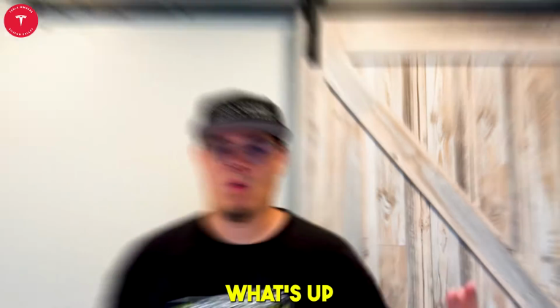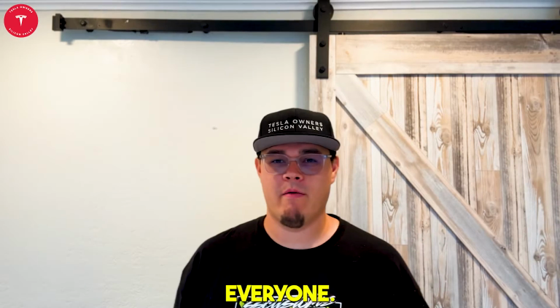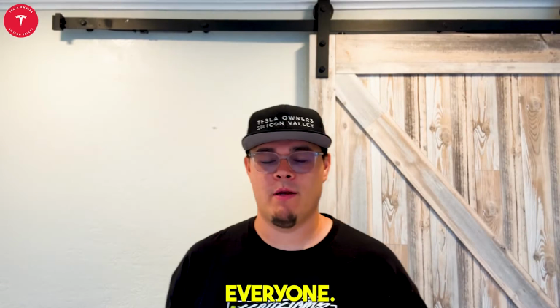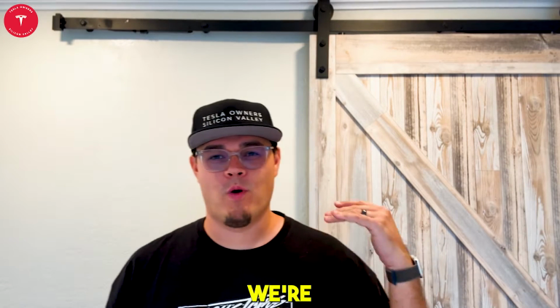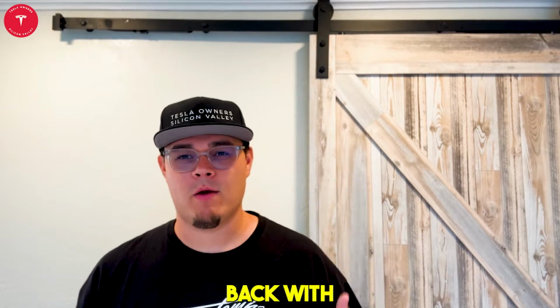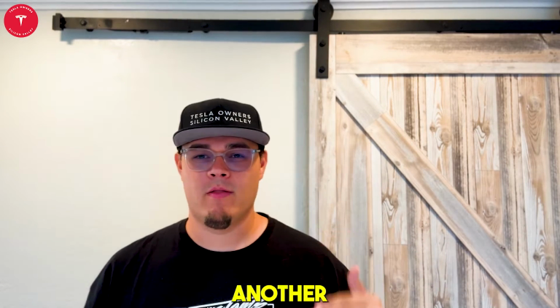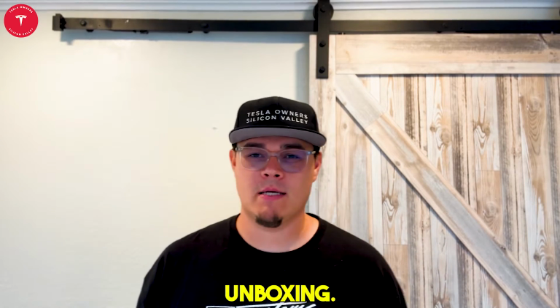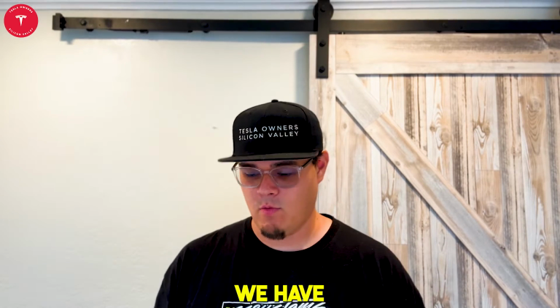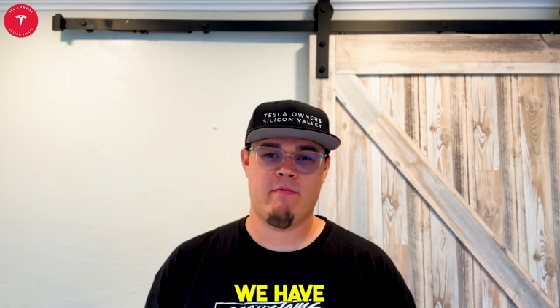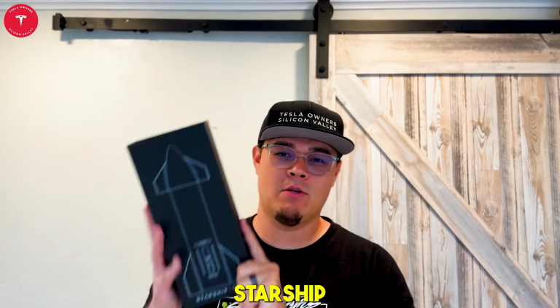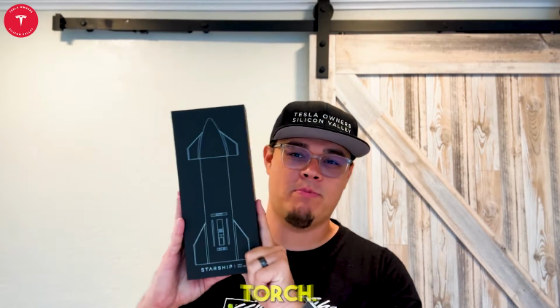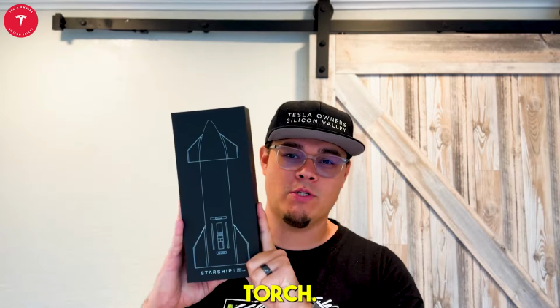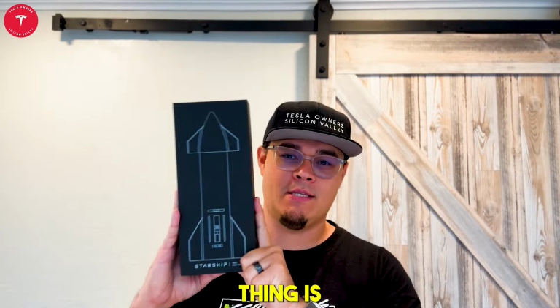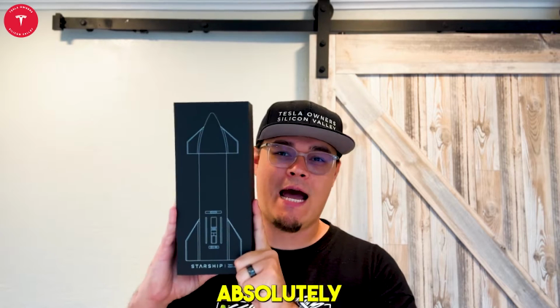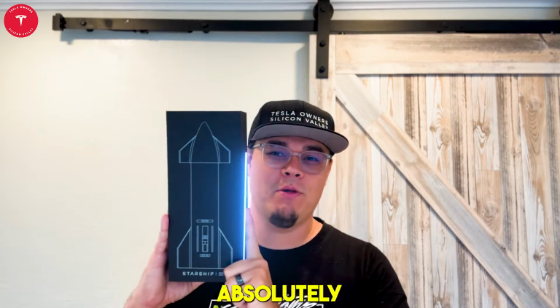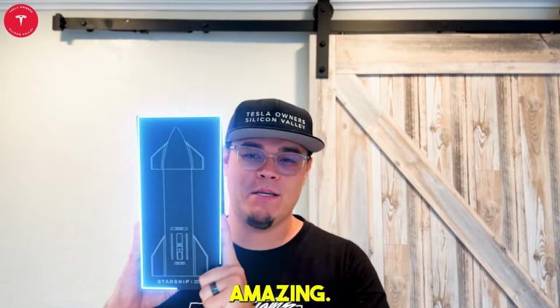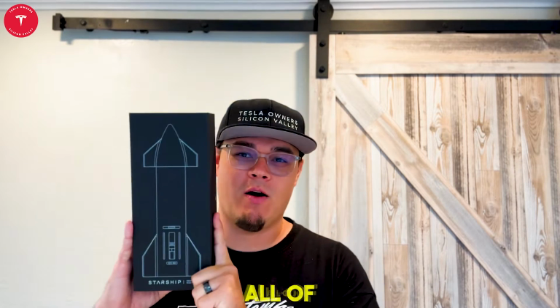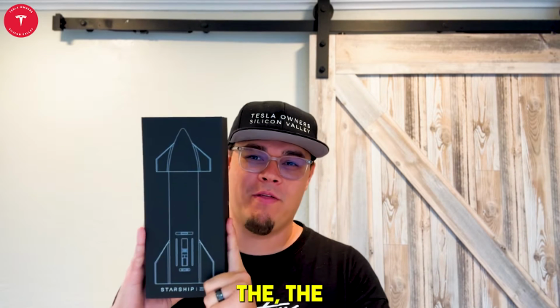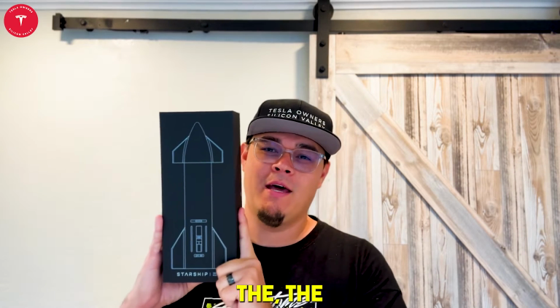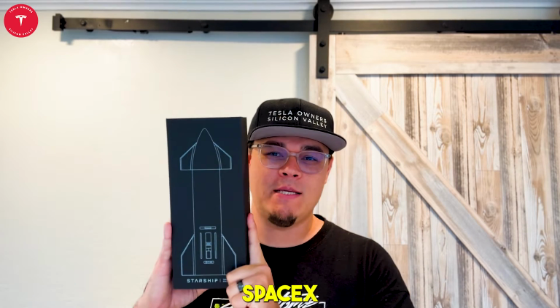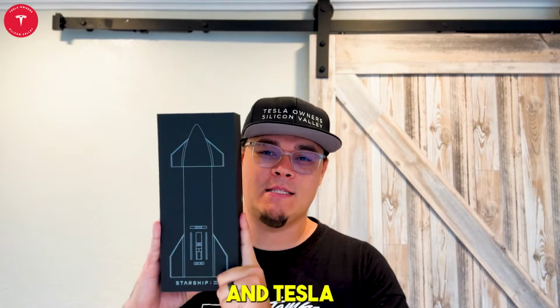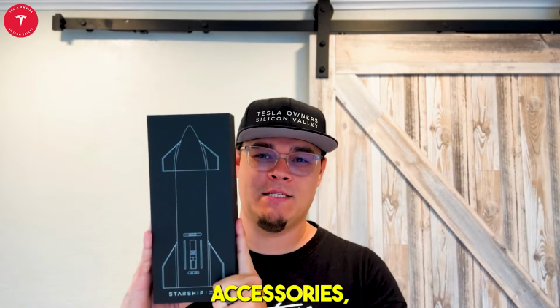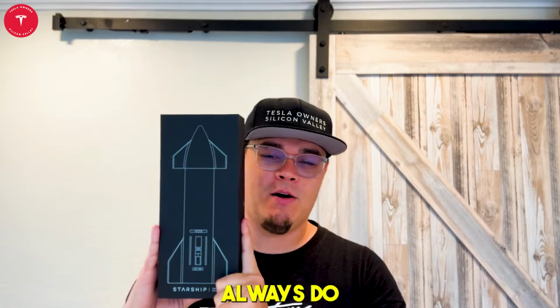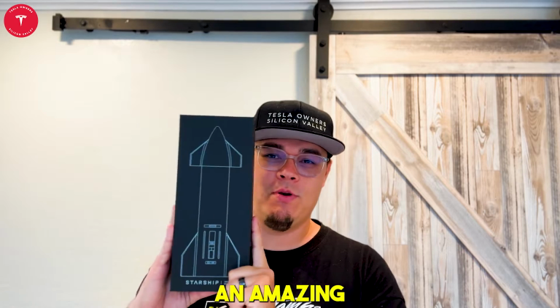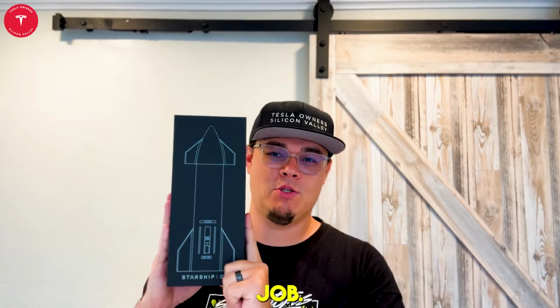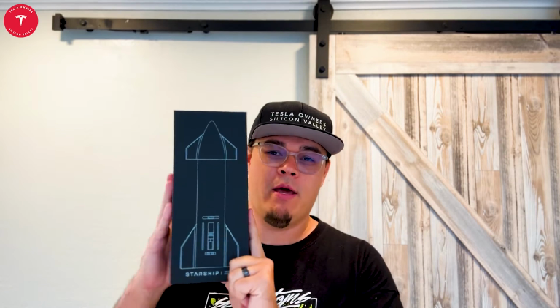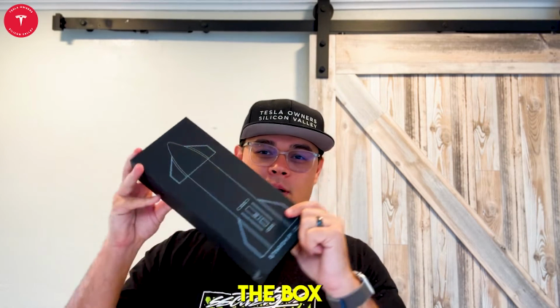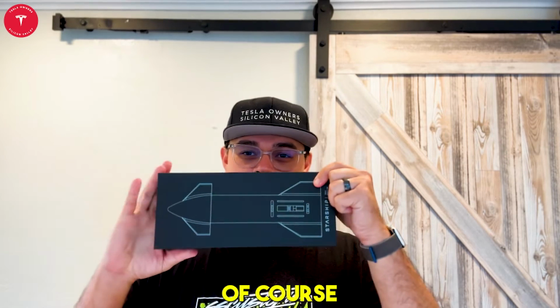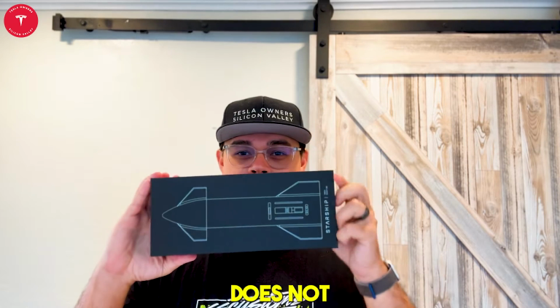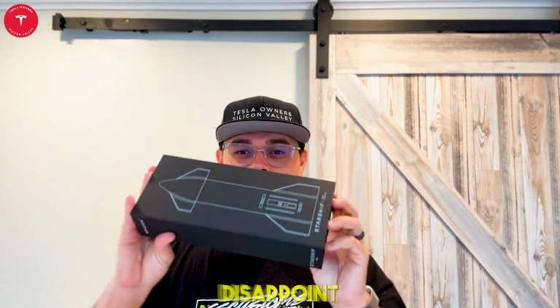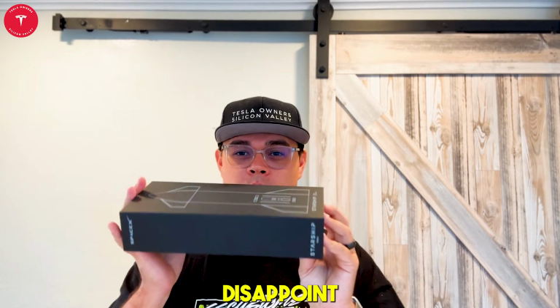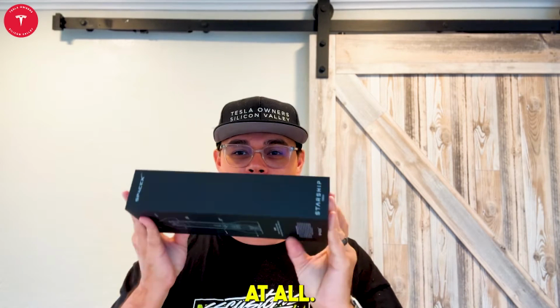What's up everyone? We're back with another unboxing. We have the Starship Torch. This thing is absolutely amazing. Just like all of the SpaceX and Tesla accessories, they always do an amazing job. The box, of course, does not disappoint at all.